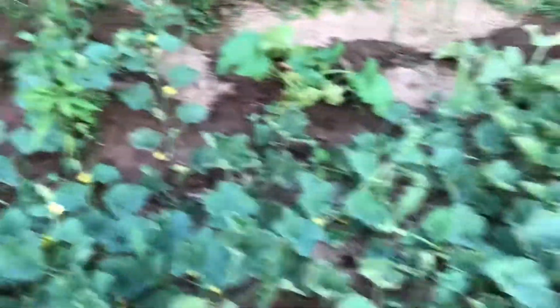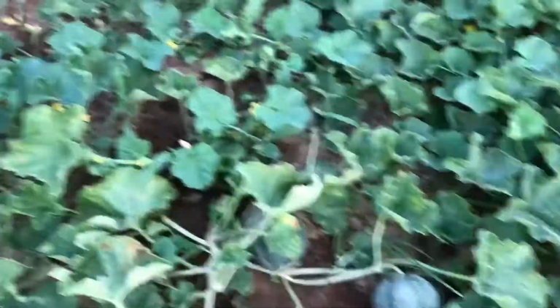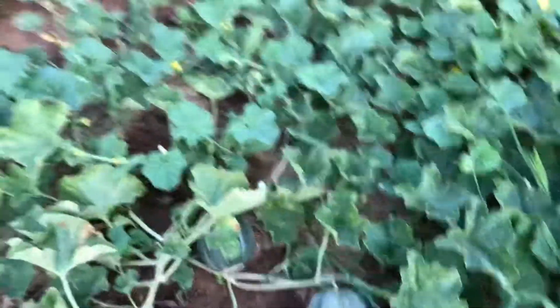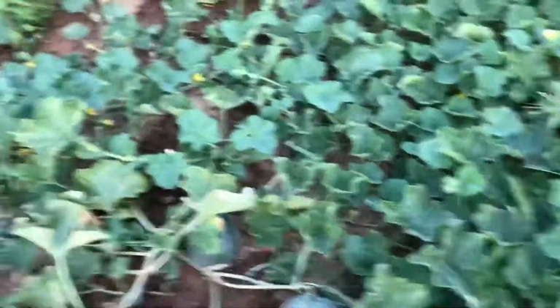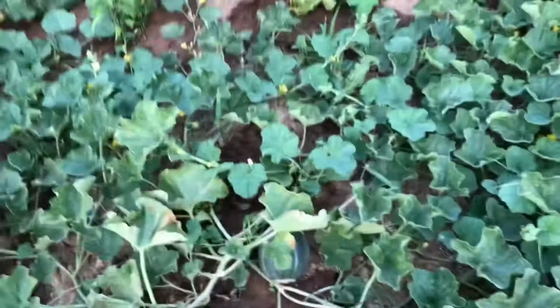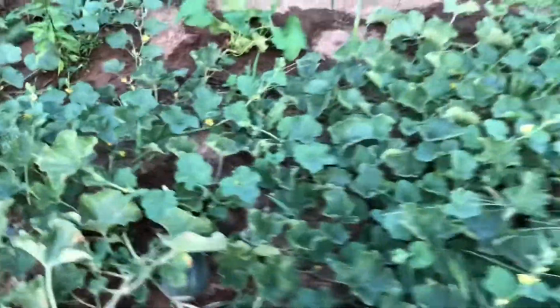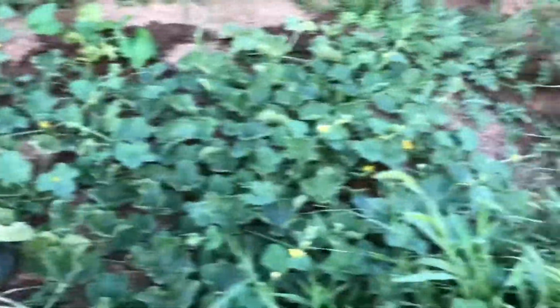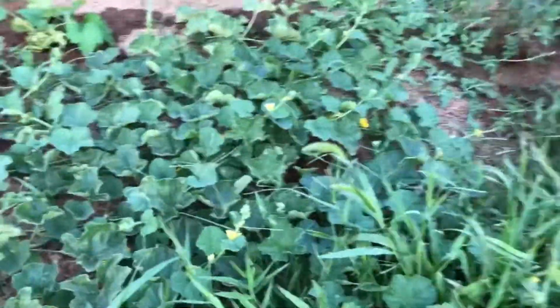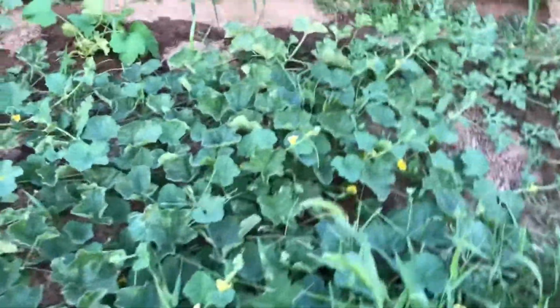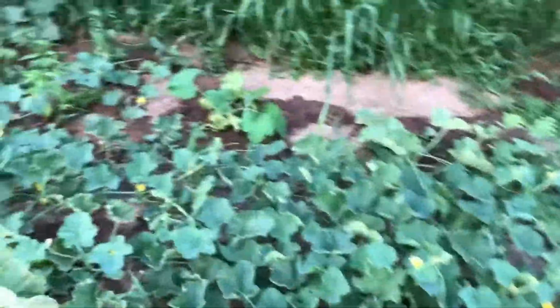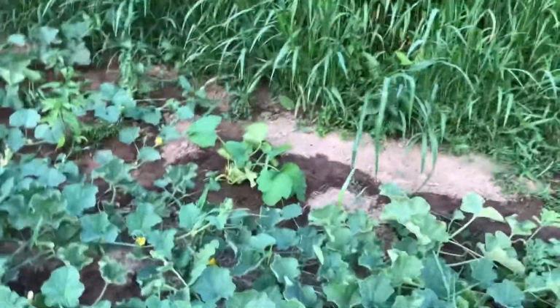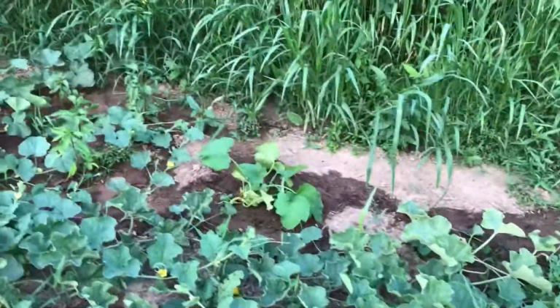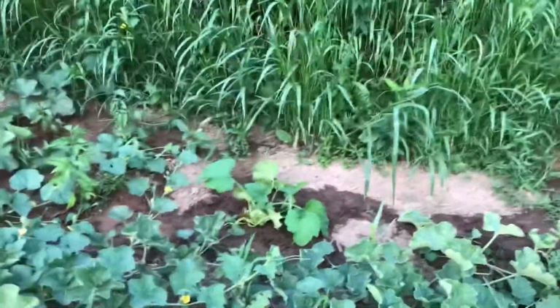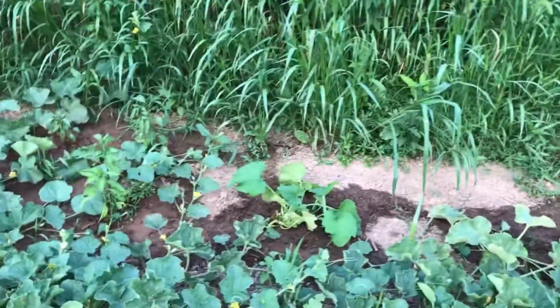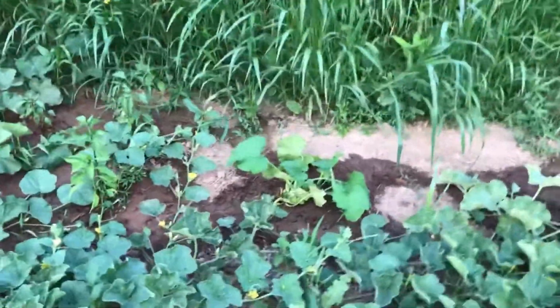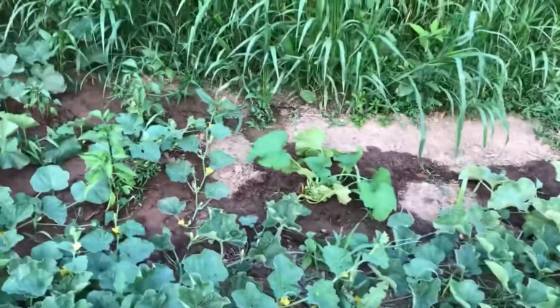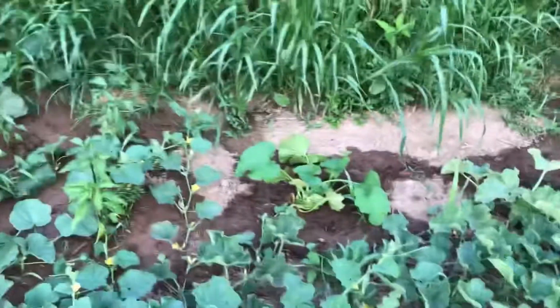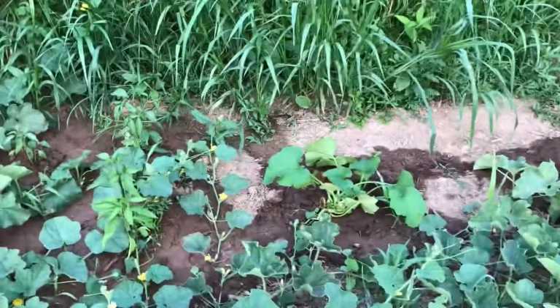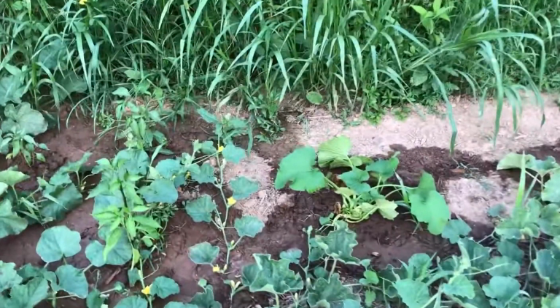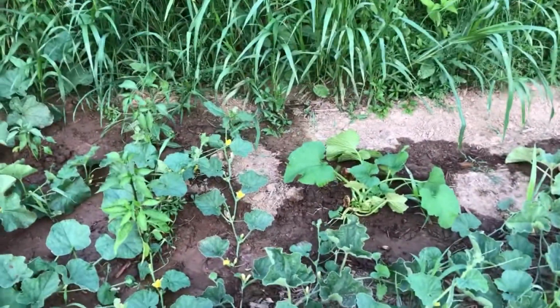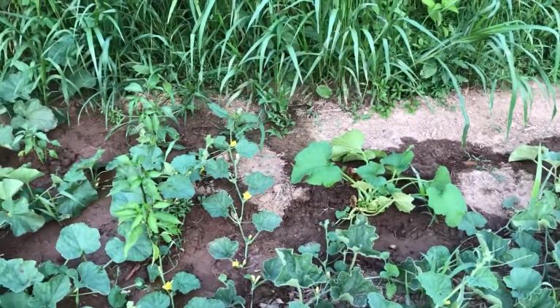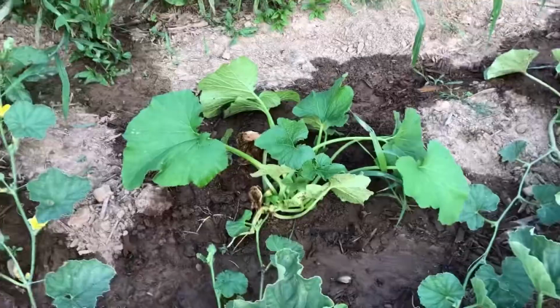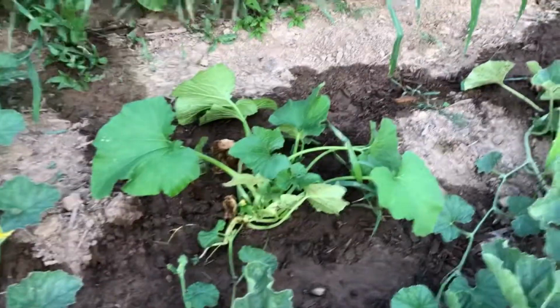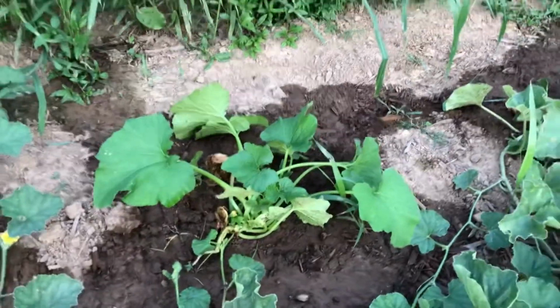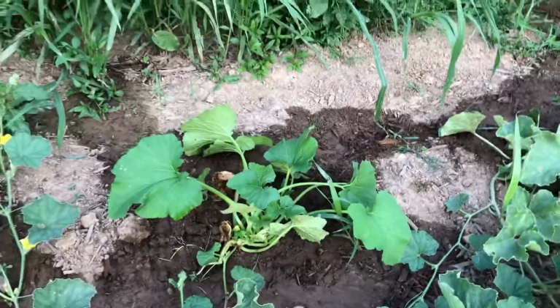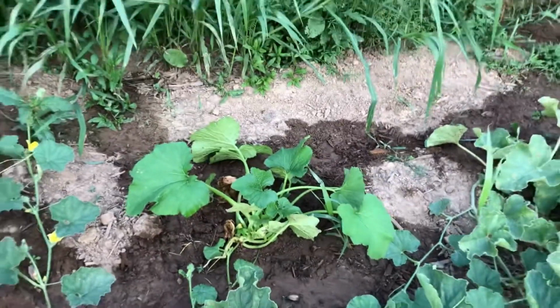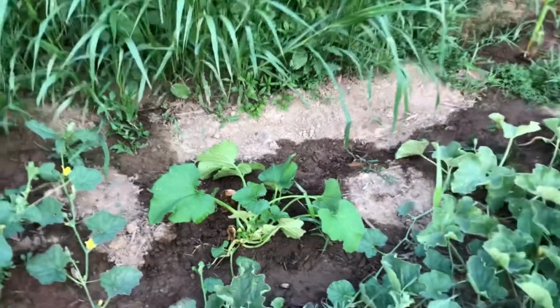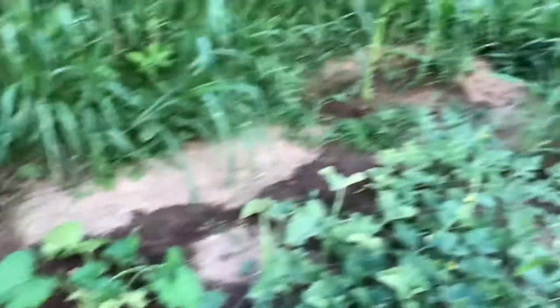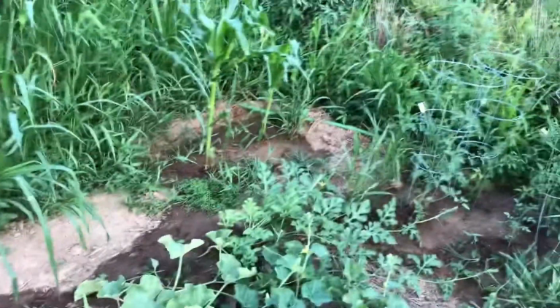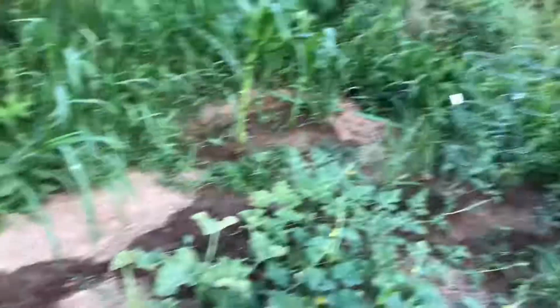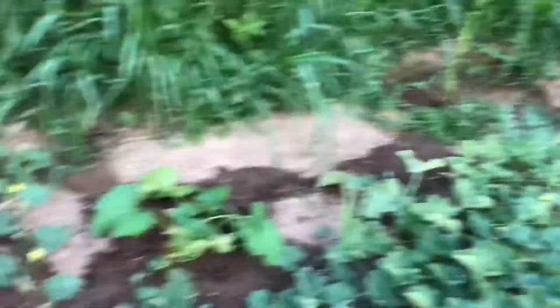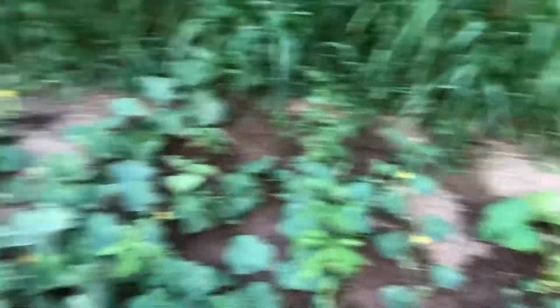We got a bunch of cantaloupes. Zucchini — the leaves are falling over, I don't know what's going on with it. My one zucchini that got left after I did a whole row of zucchini and nothing happened.